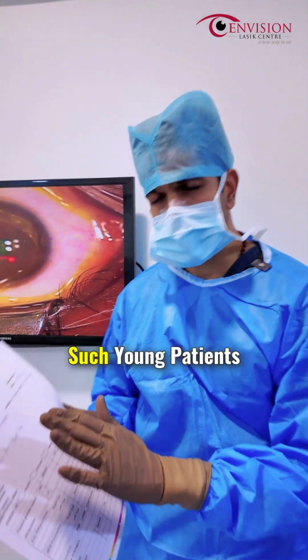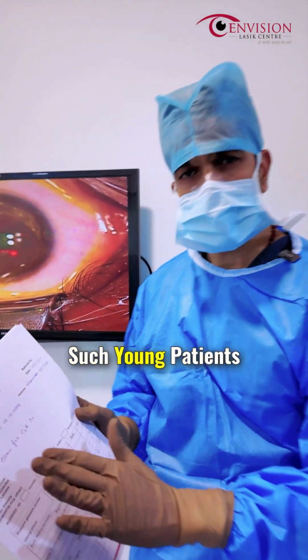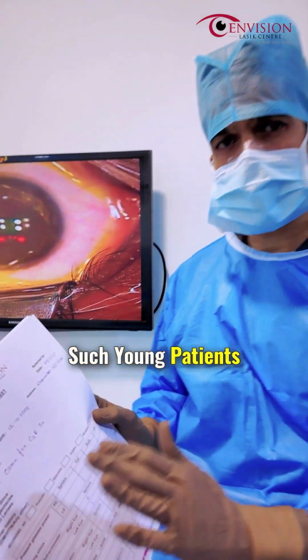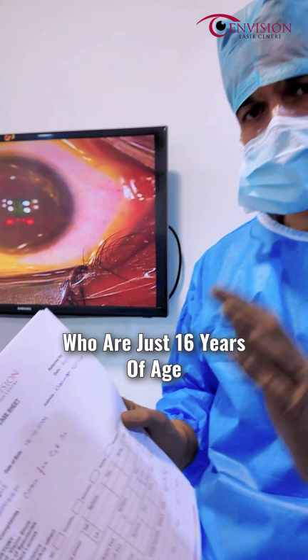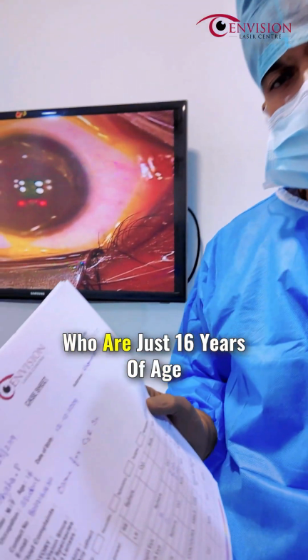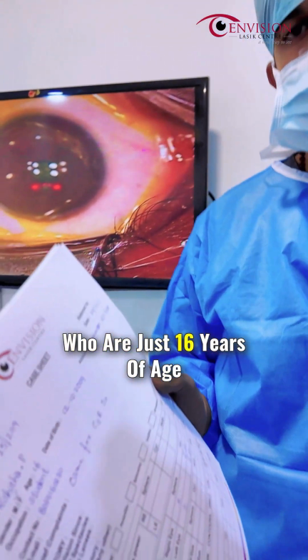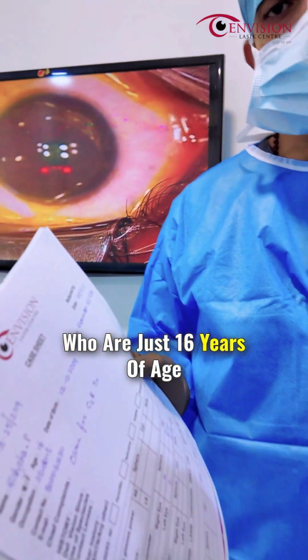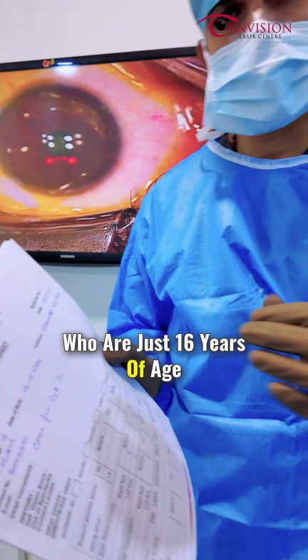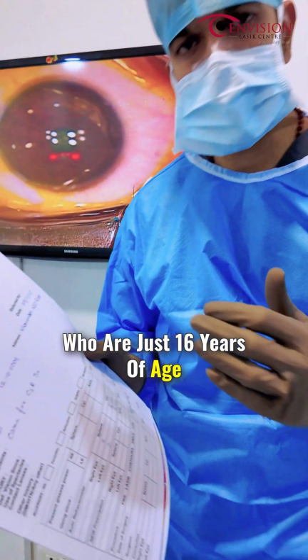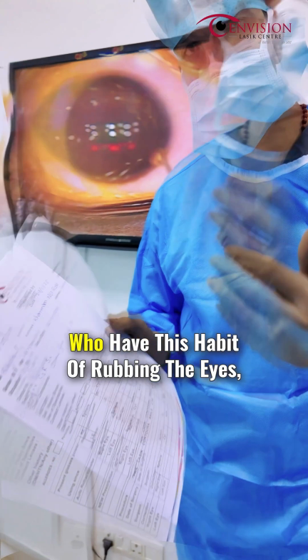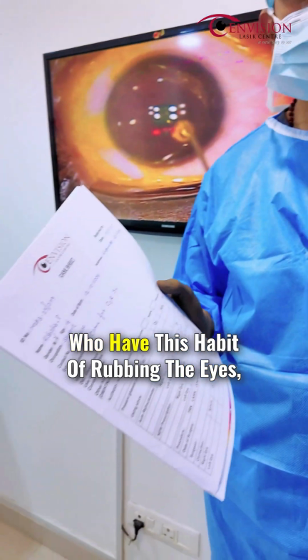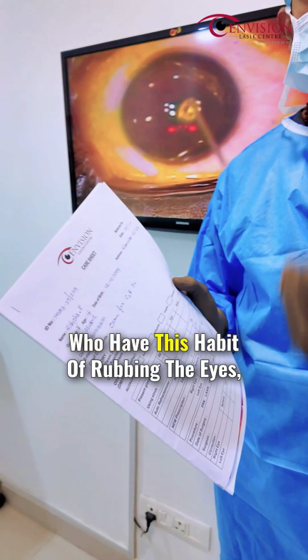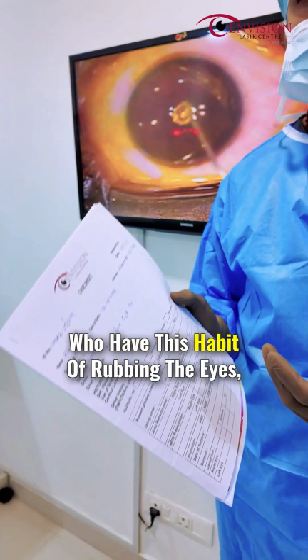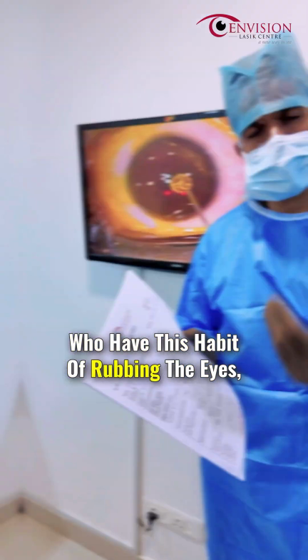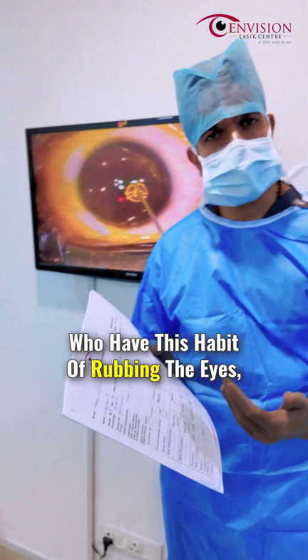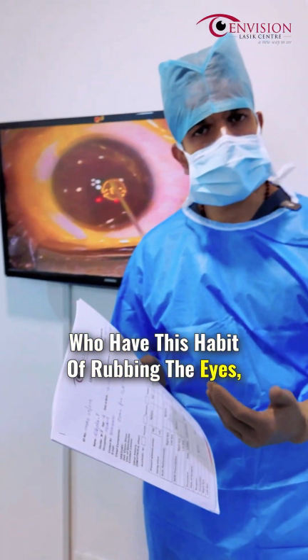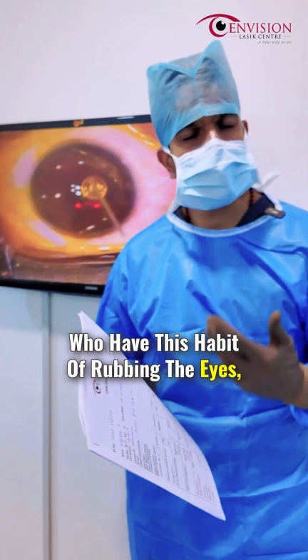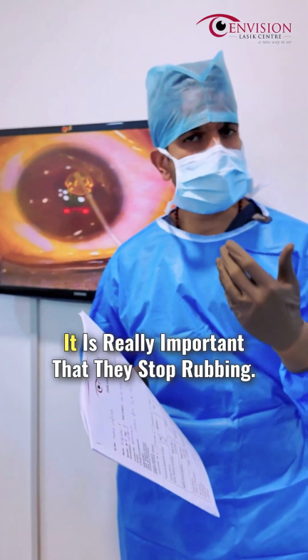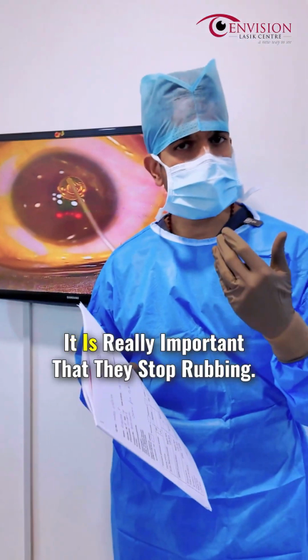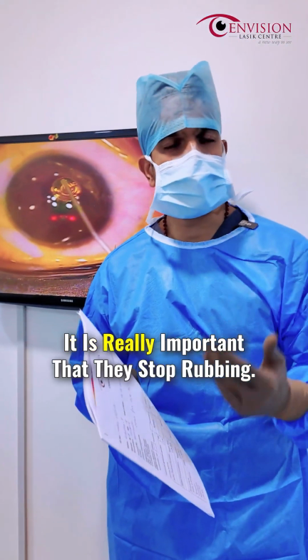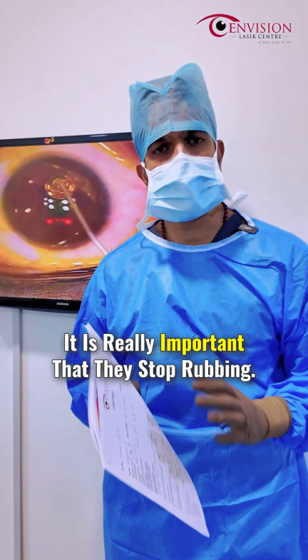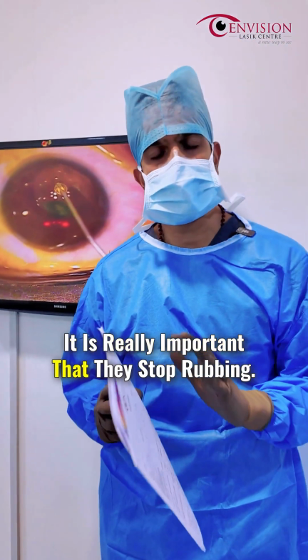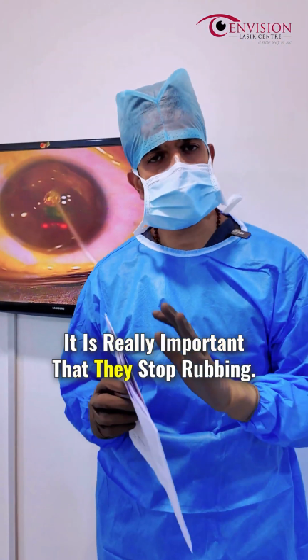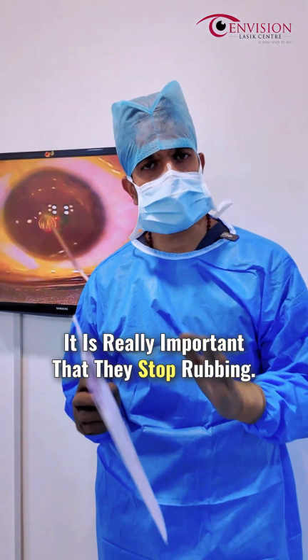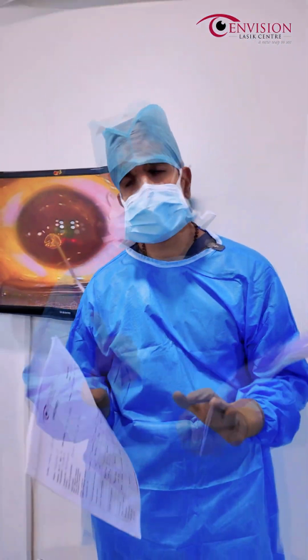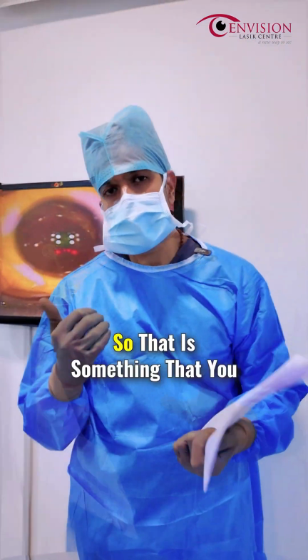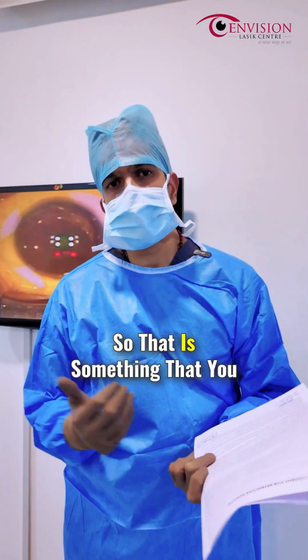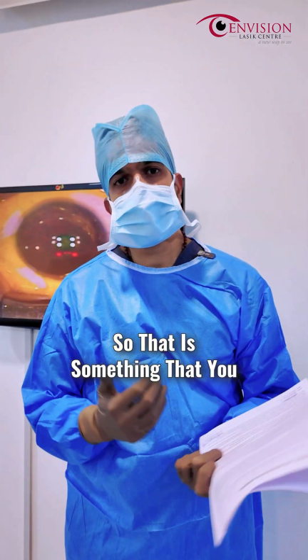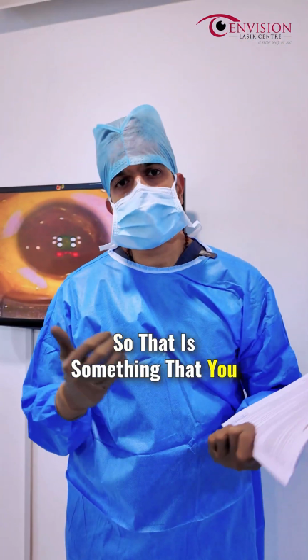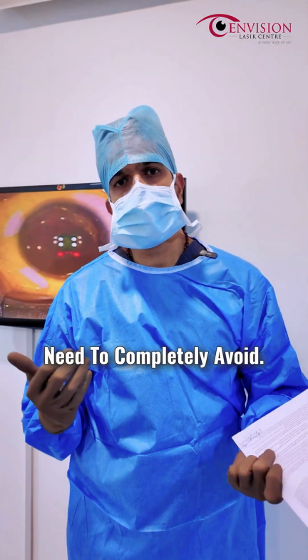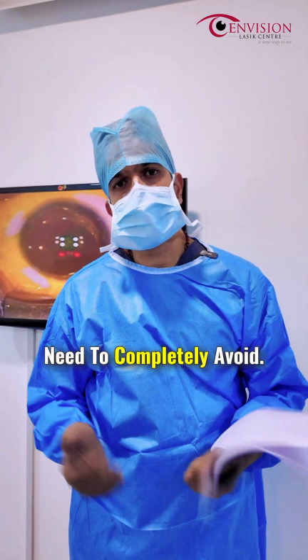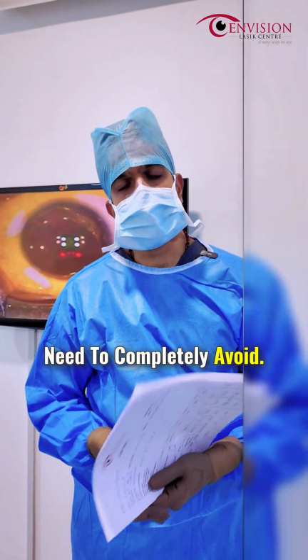Such young patients who are just 16 years of age and have this habit of rubbing the eyes — it is really important that they stop rubbing. That is something that needs to be completely avoided.